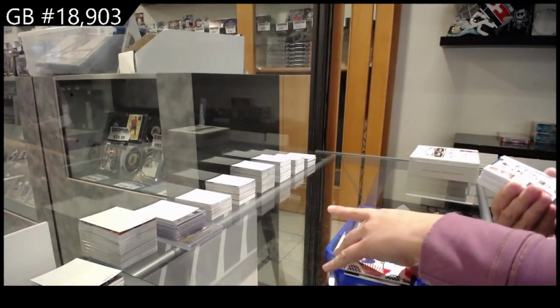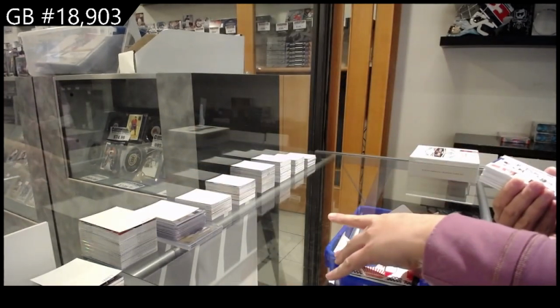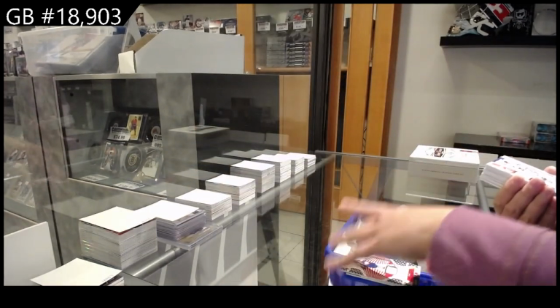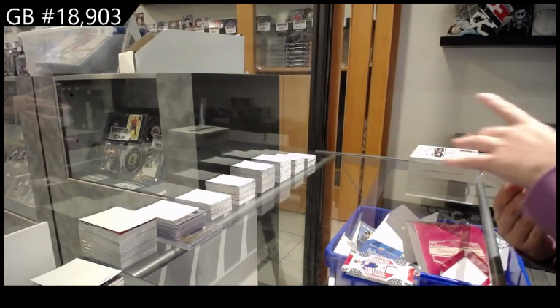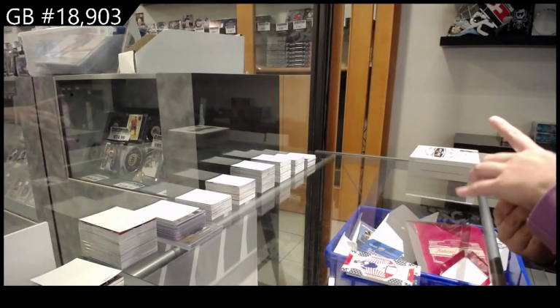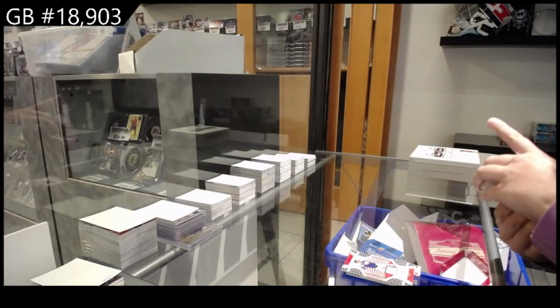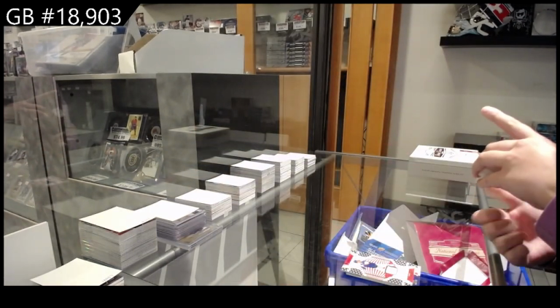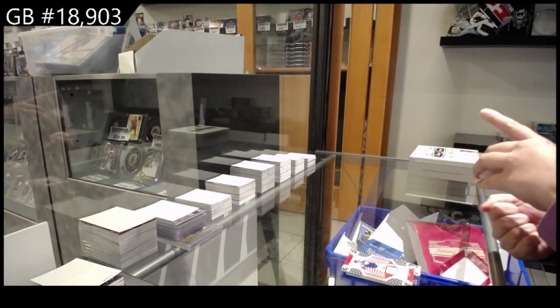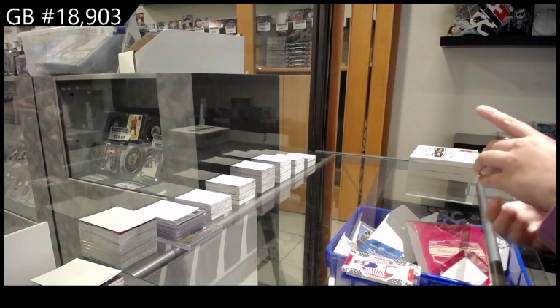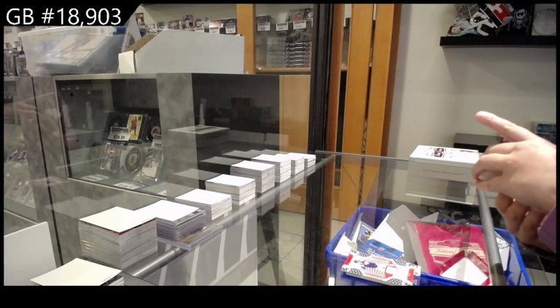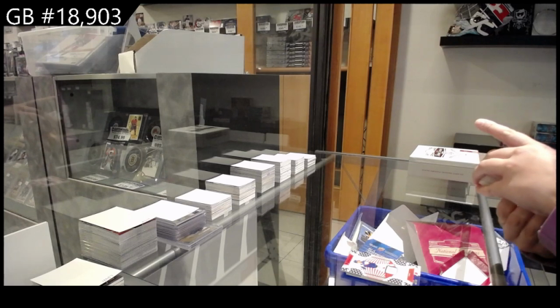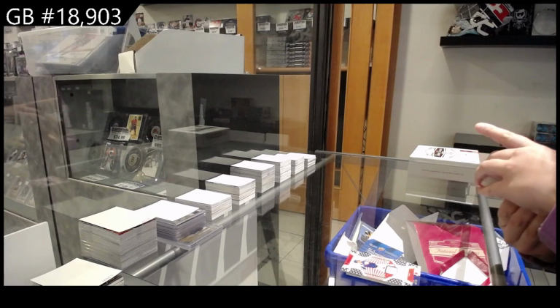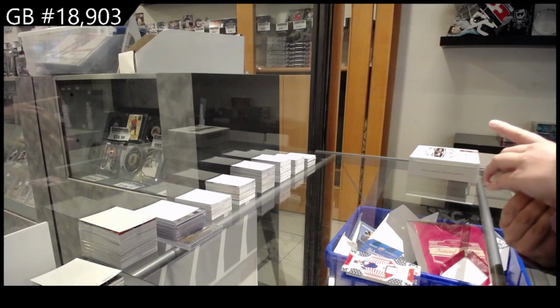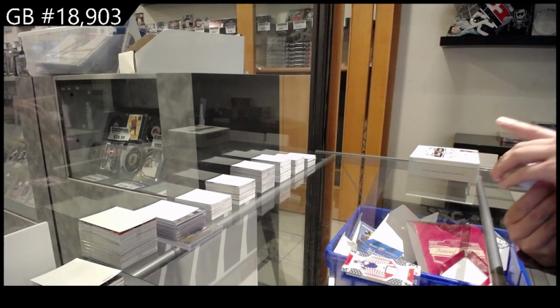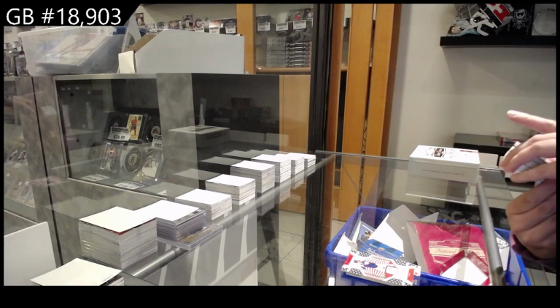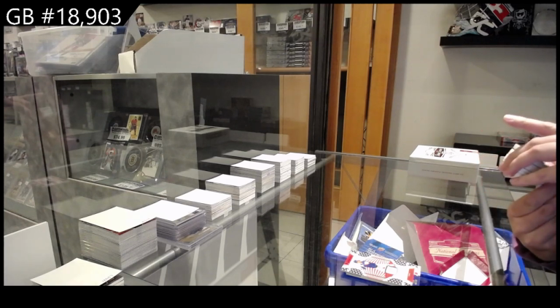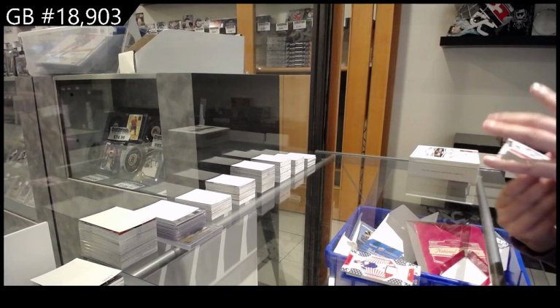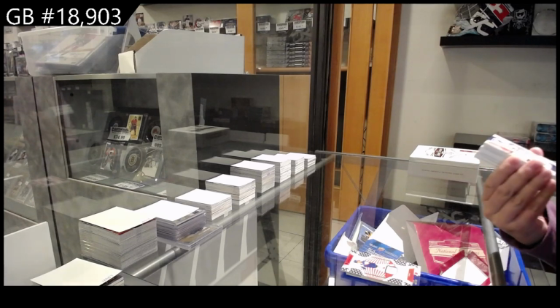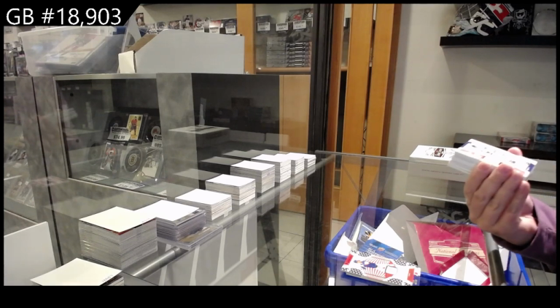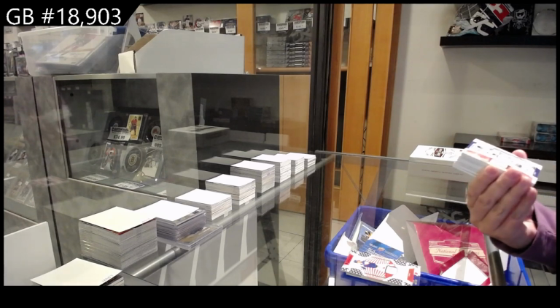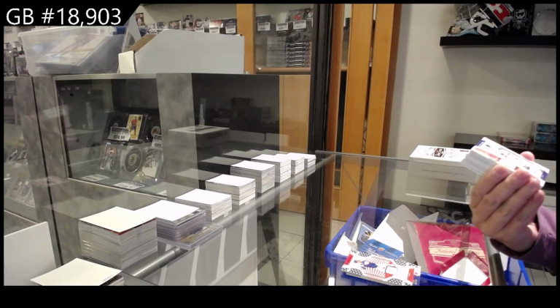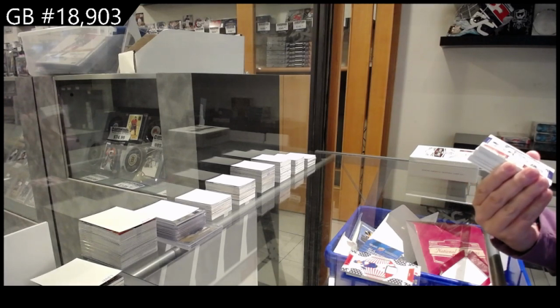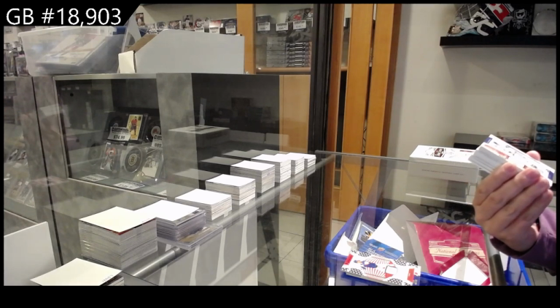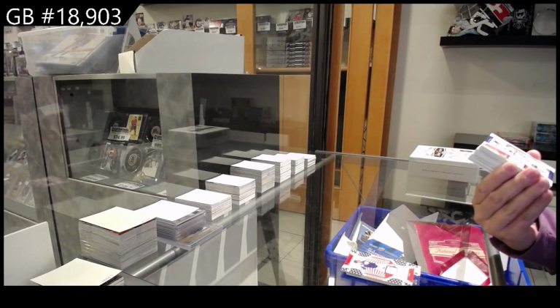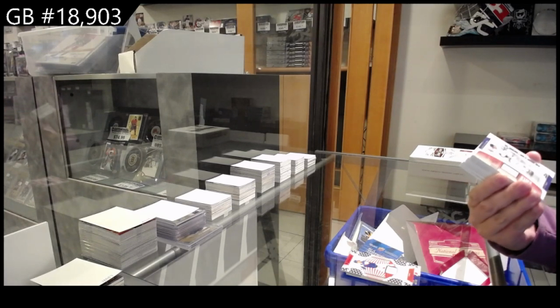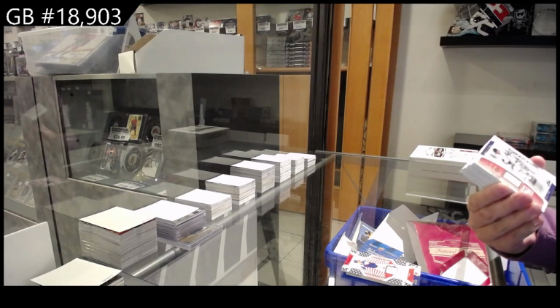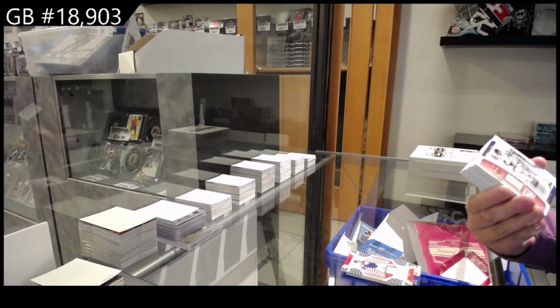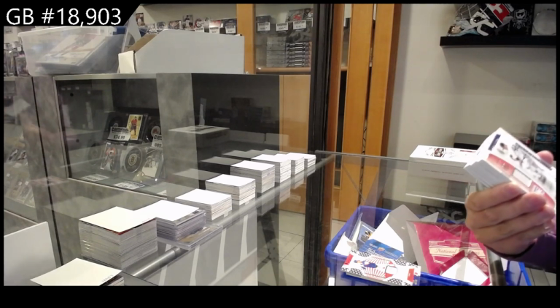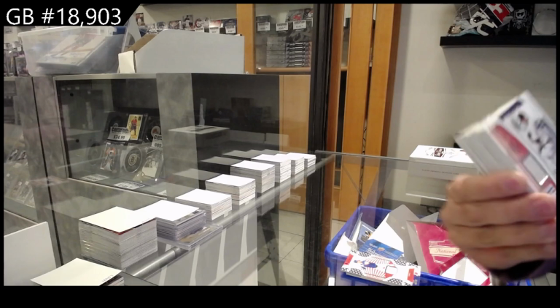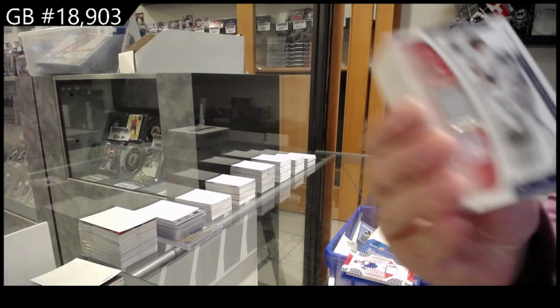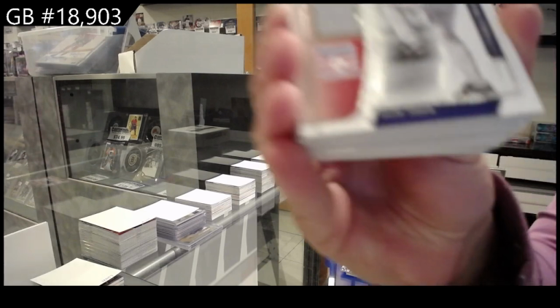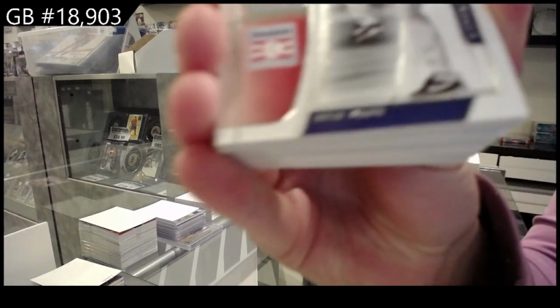We have a jersey number 2-99, Hall of Fame Materials for the Yankees, Mariano Rivera.